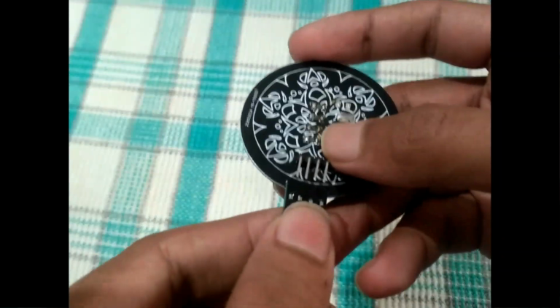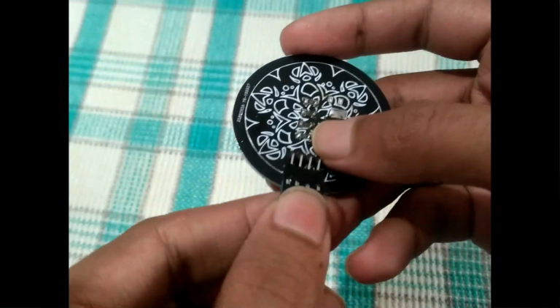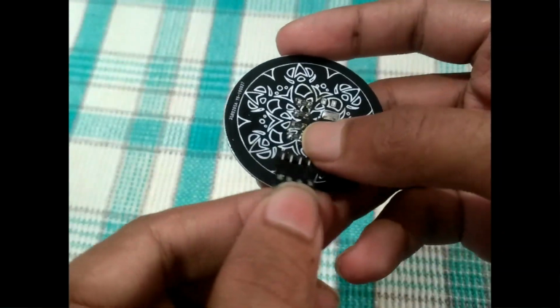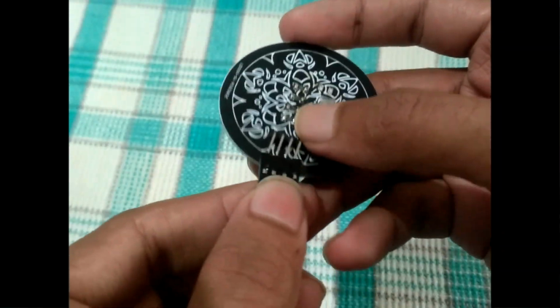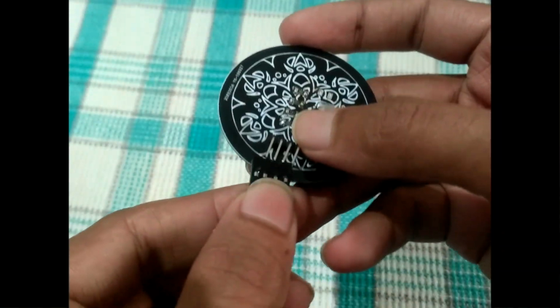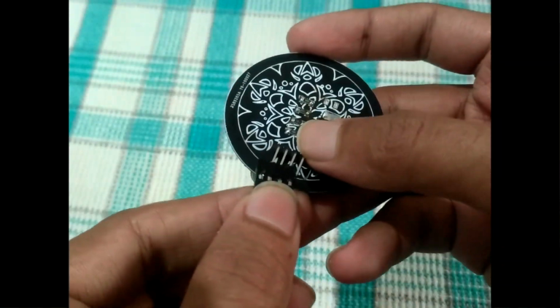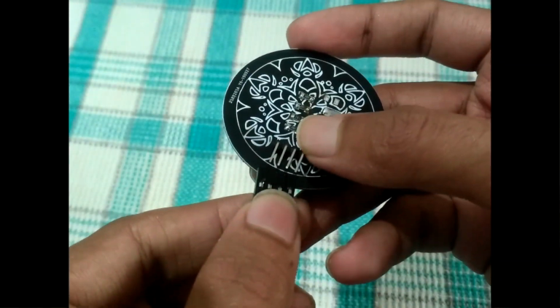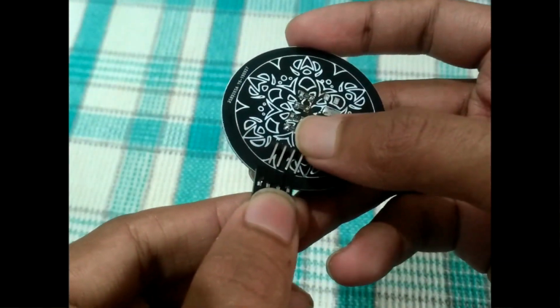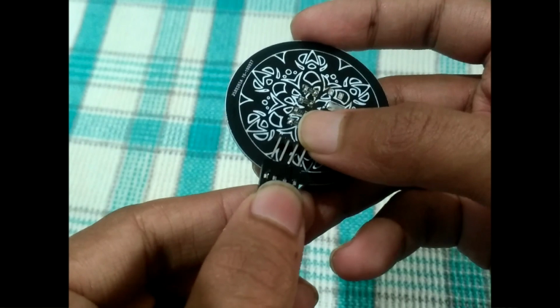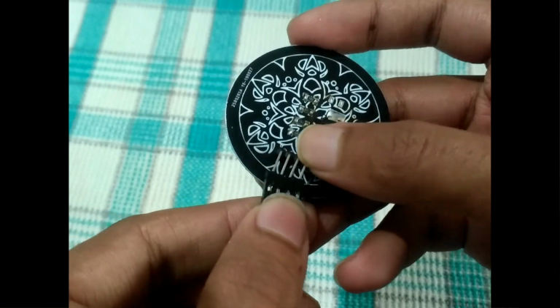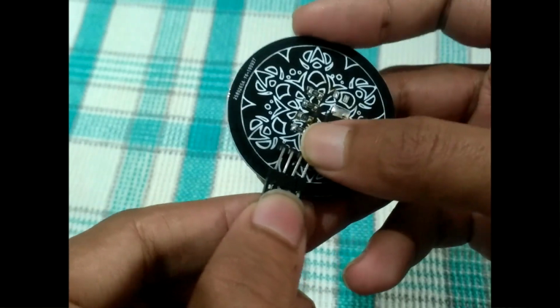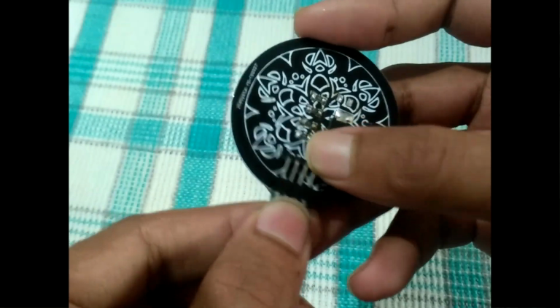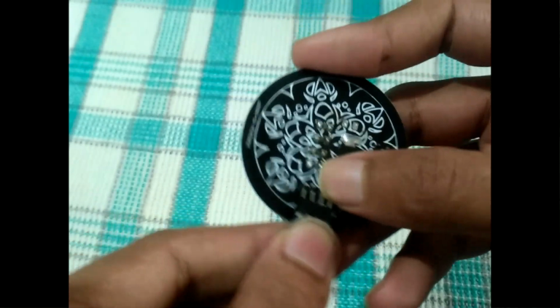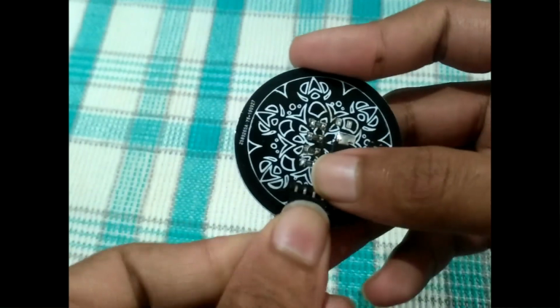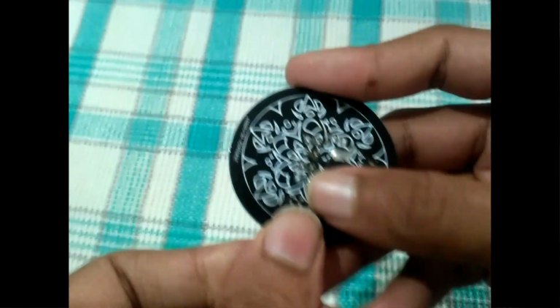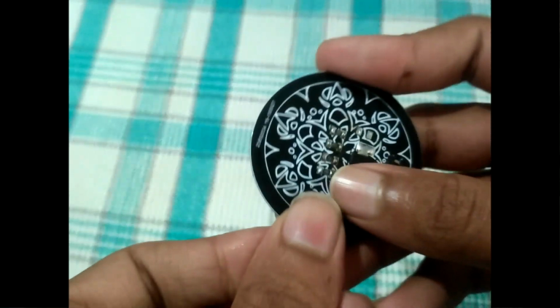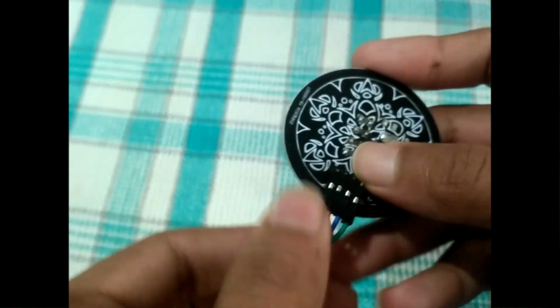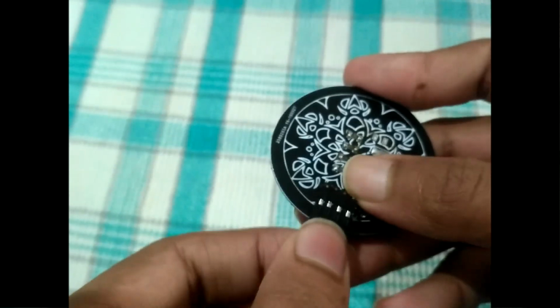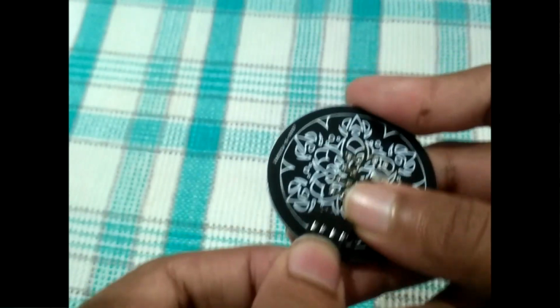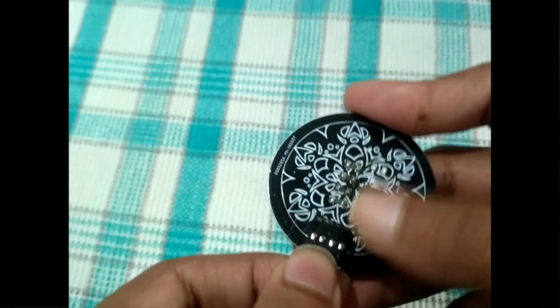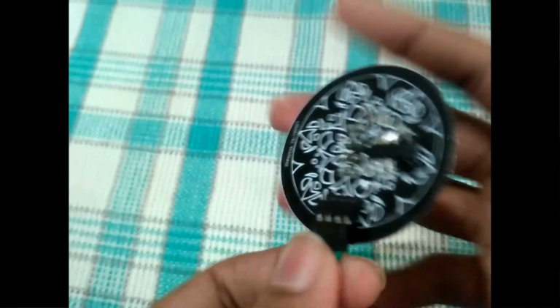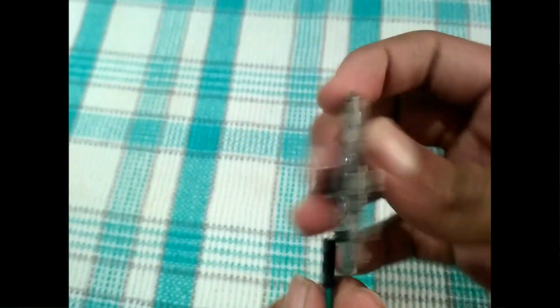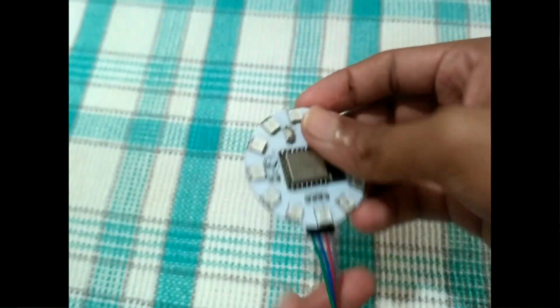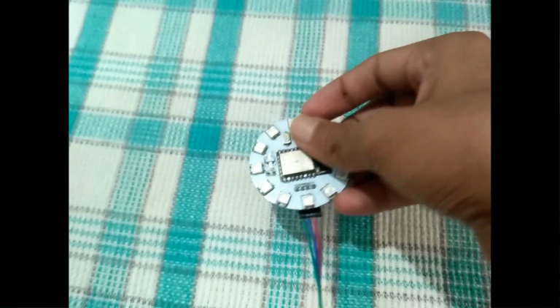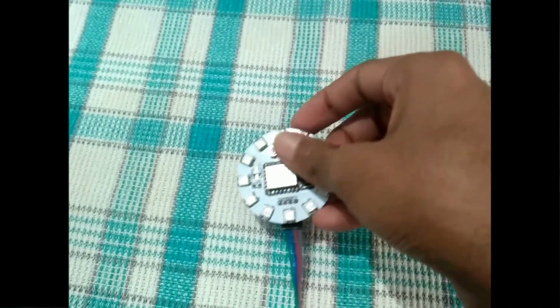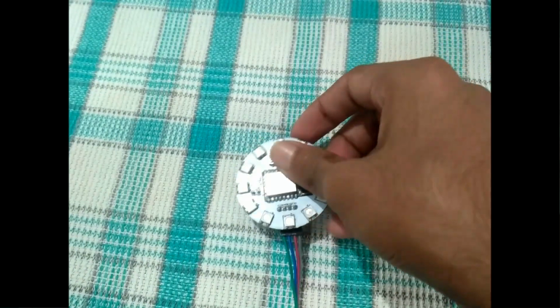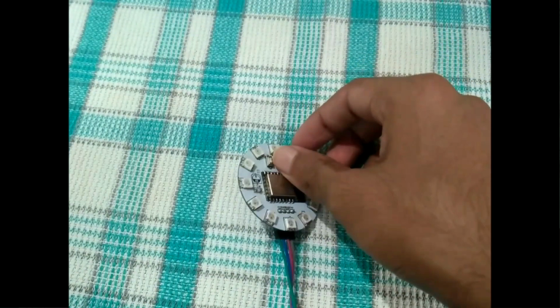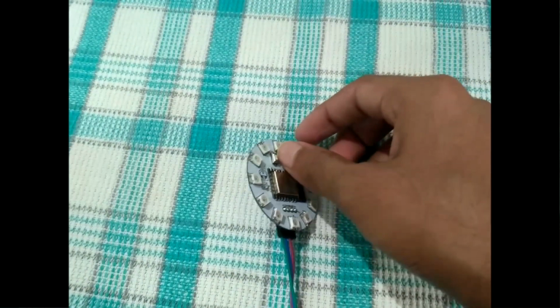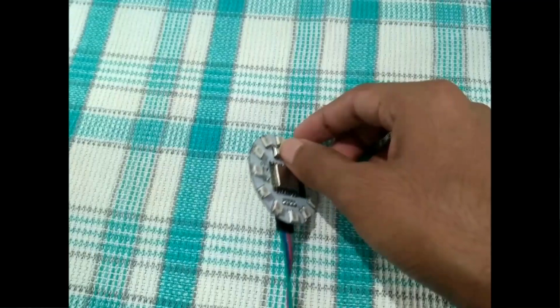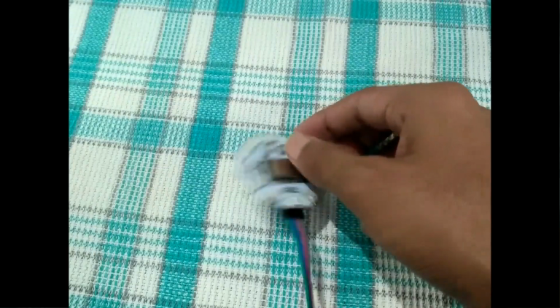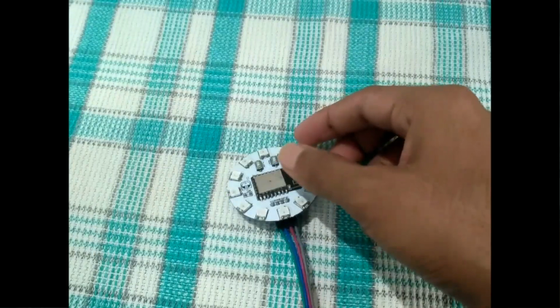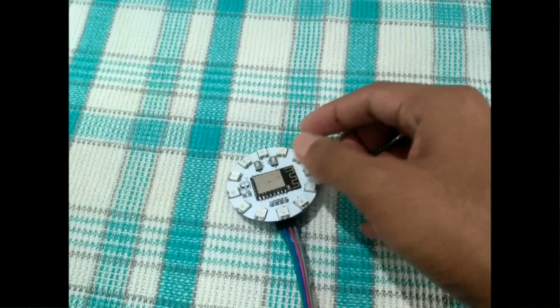So in this video, I will be showing you how we can make some more awesome projects using the very same board. So without any further ado, let's get started.